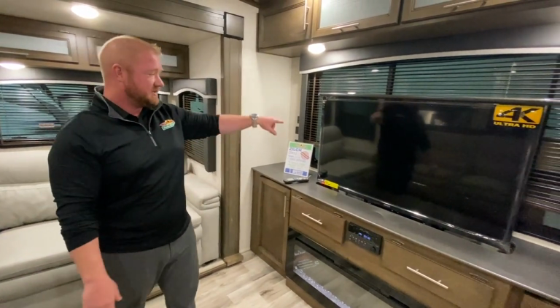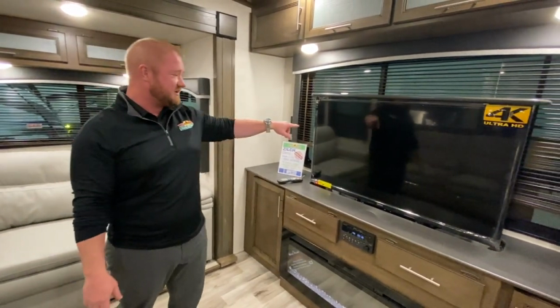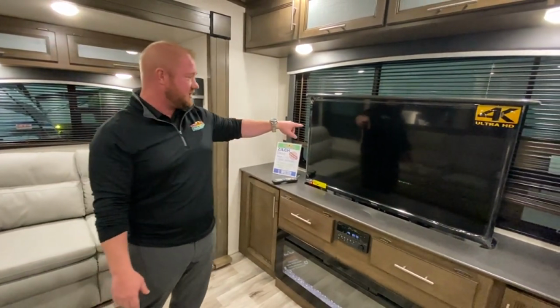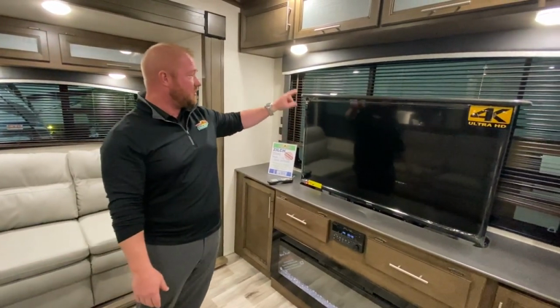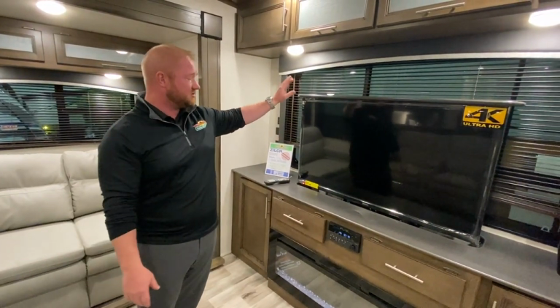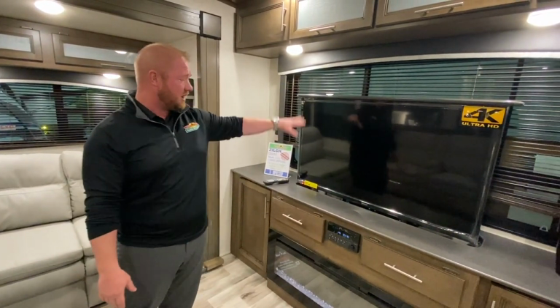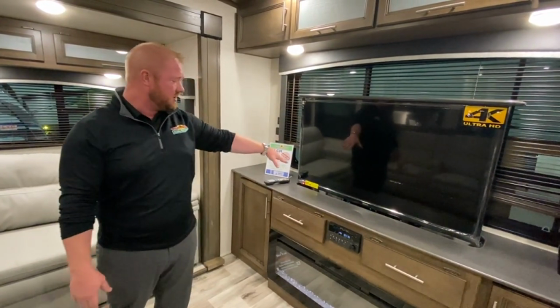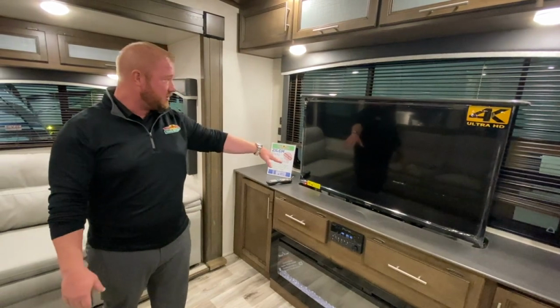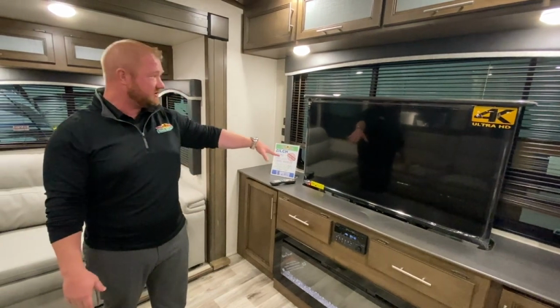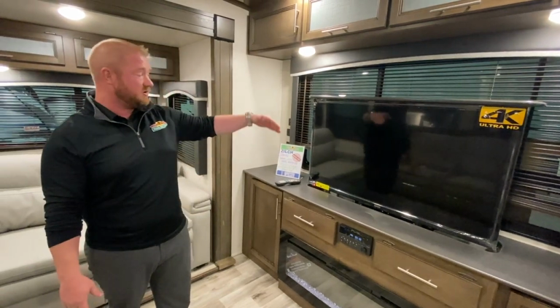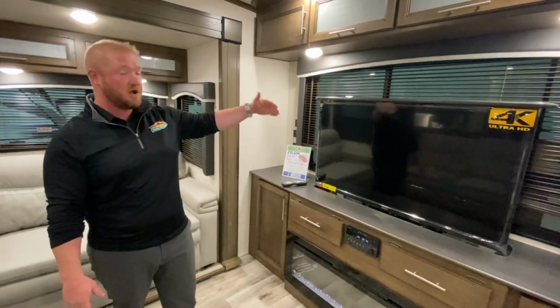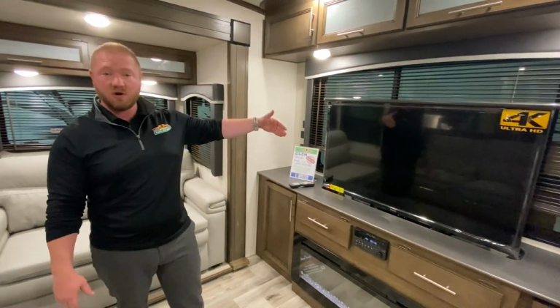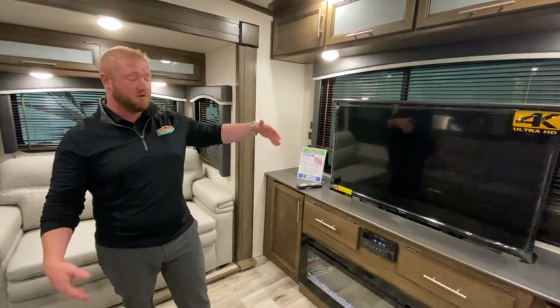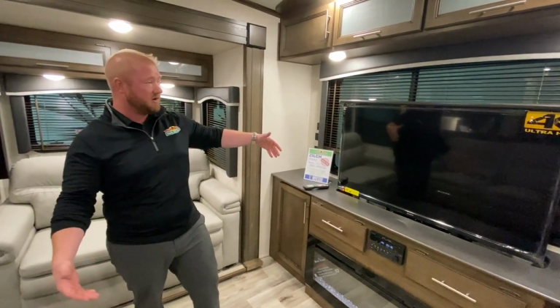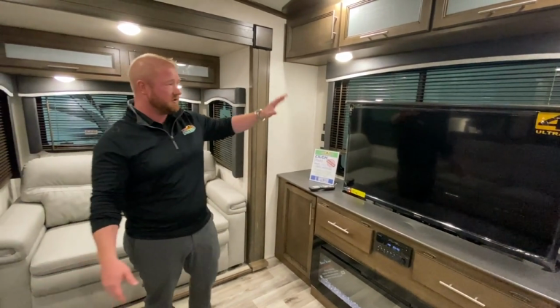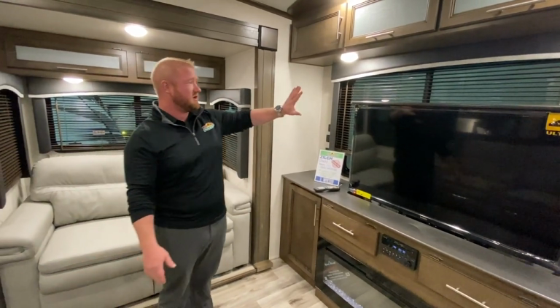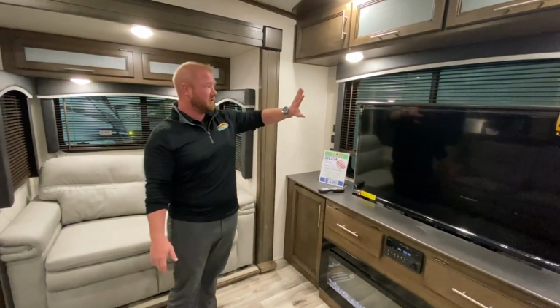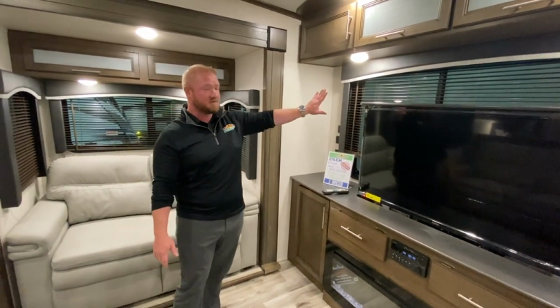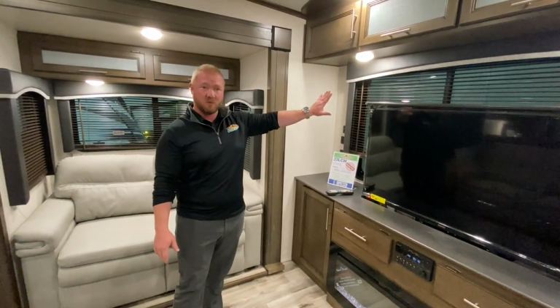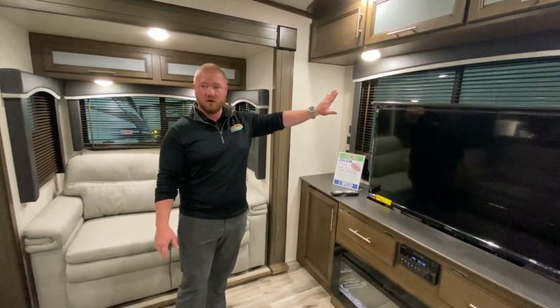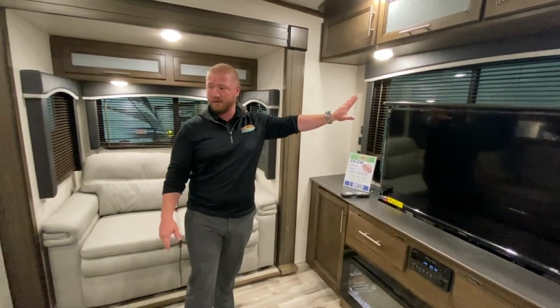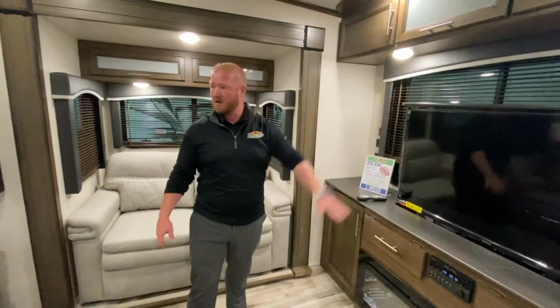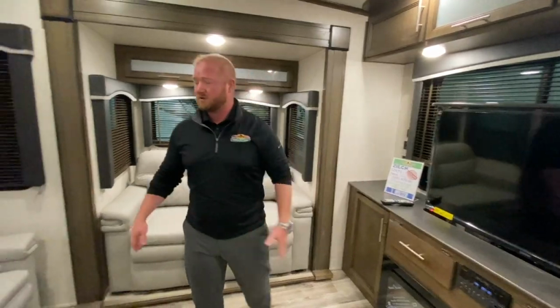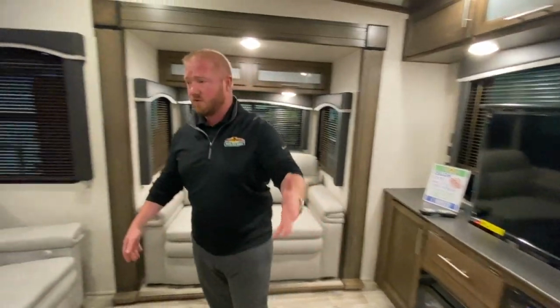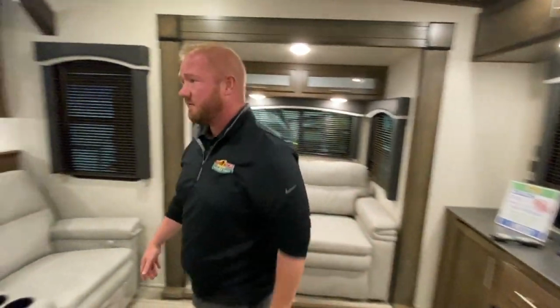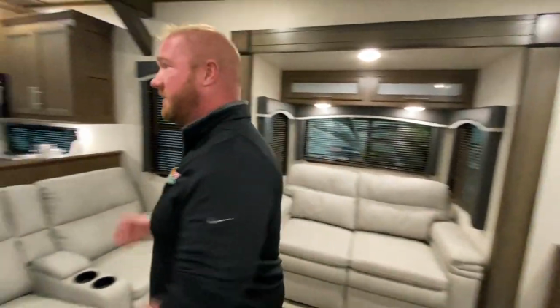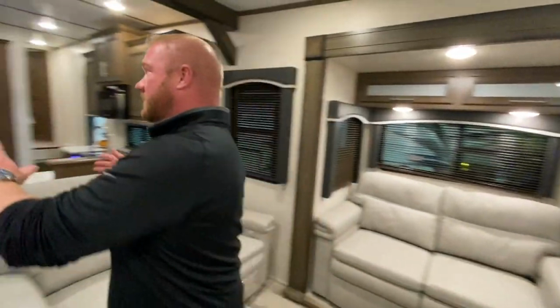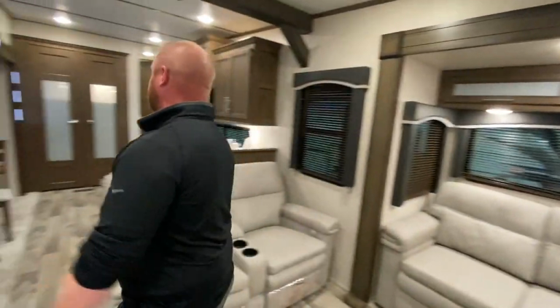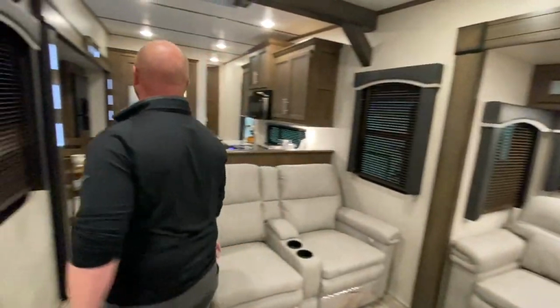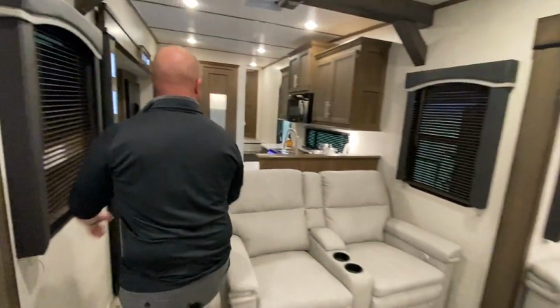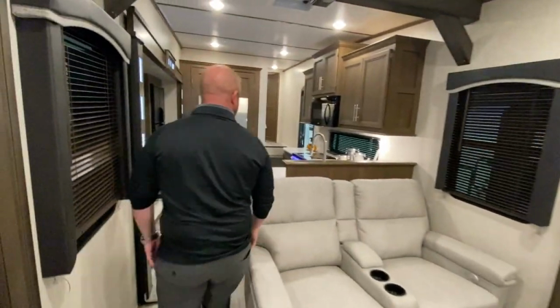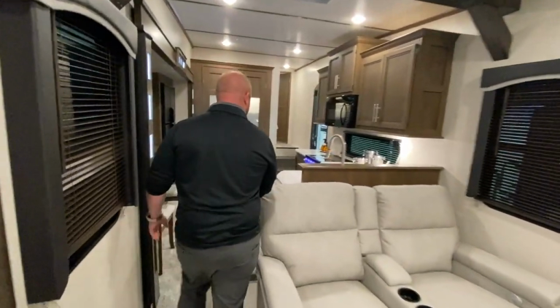This TV will actually go down so if you're not going to watch a movie or whatever, you have a really nice back window here. But go ahead and follow me and we'll kind of see what else this coach has to offer.